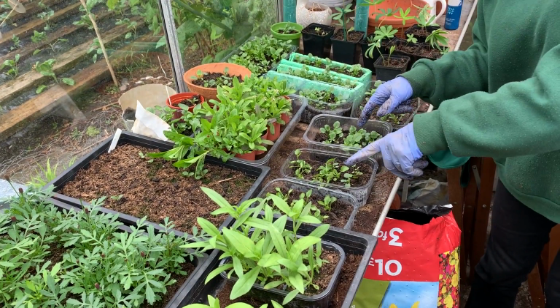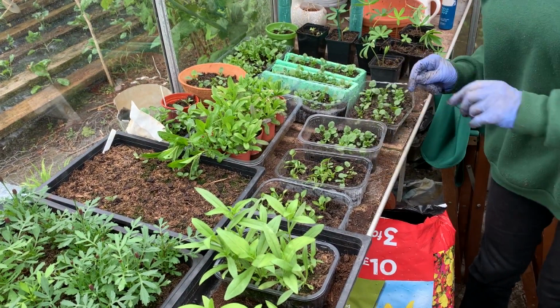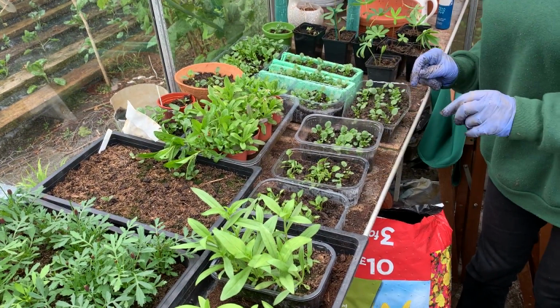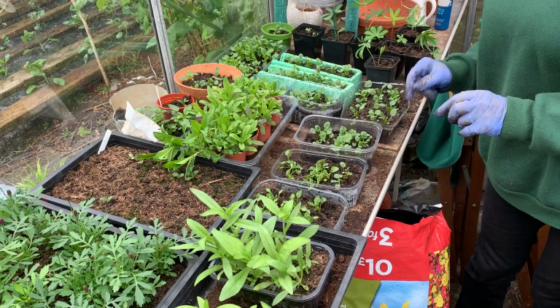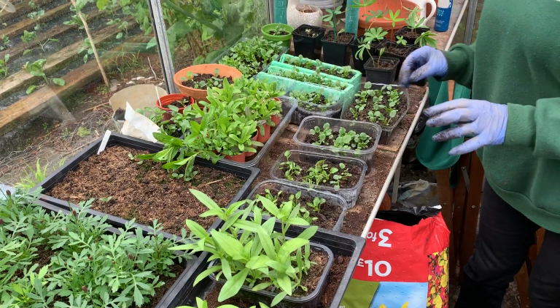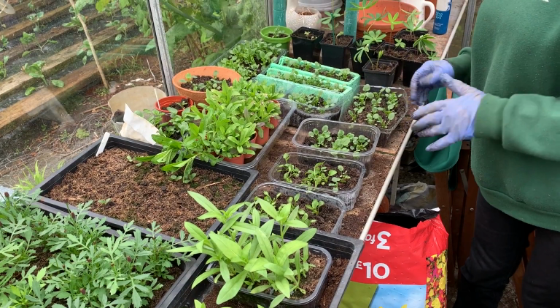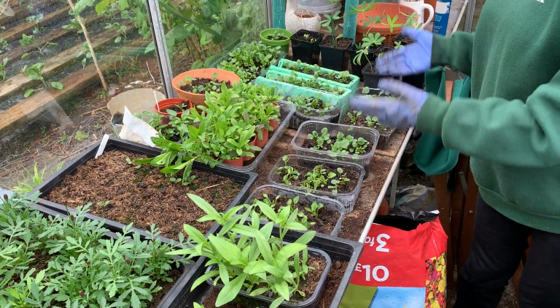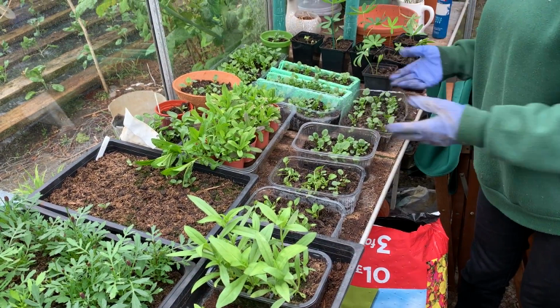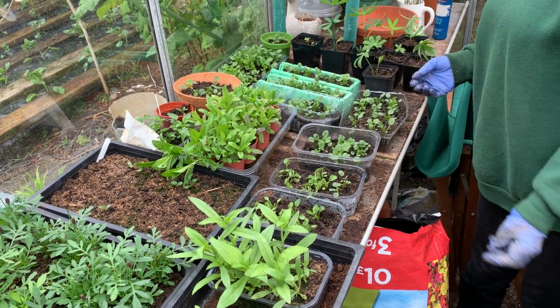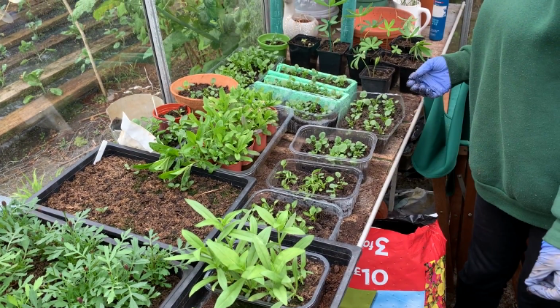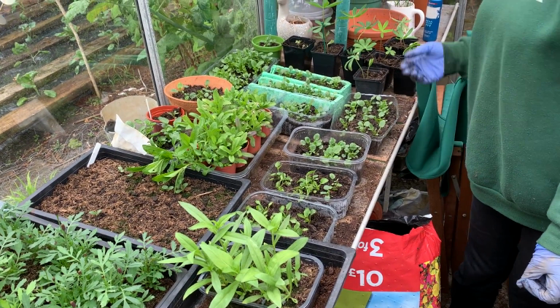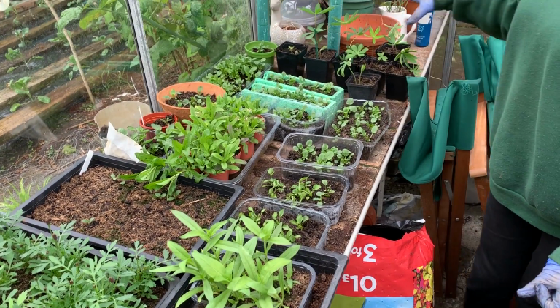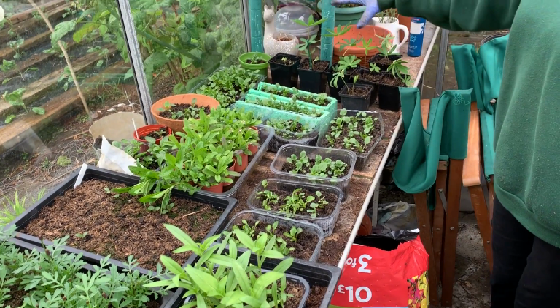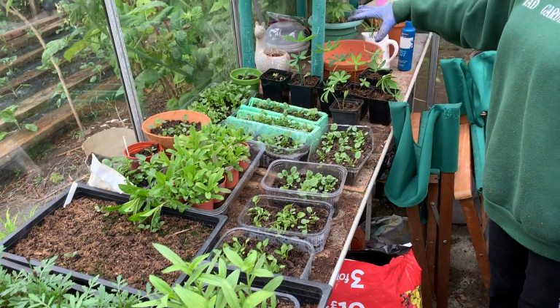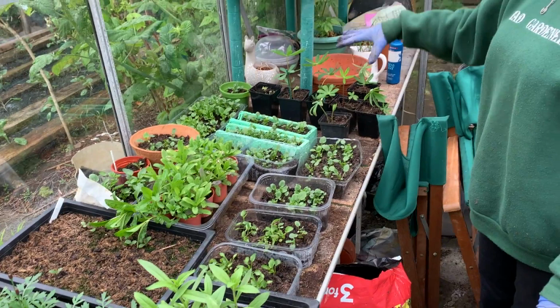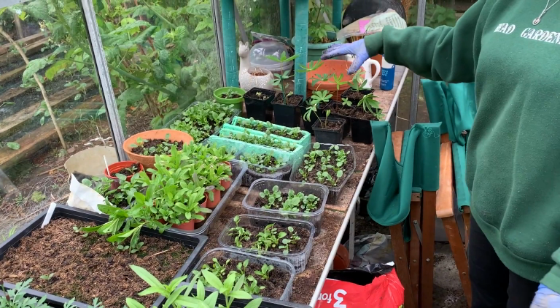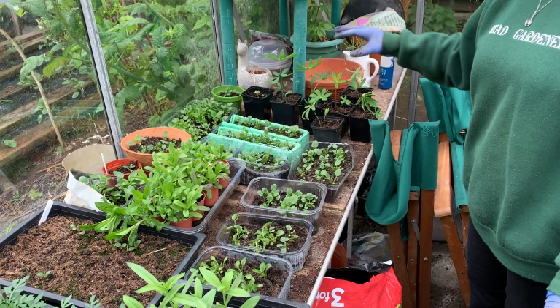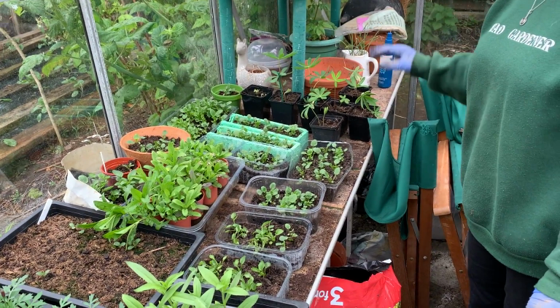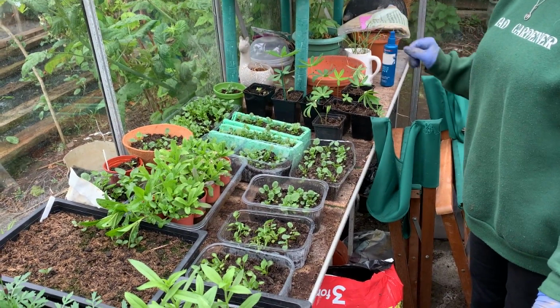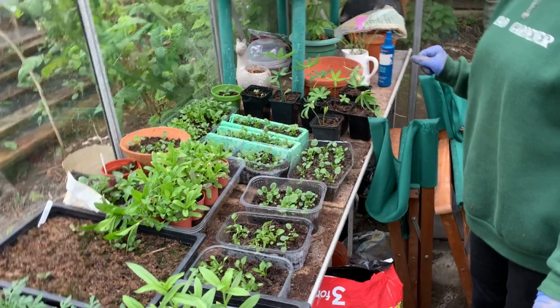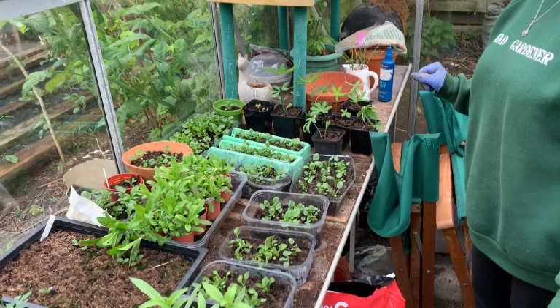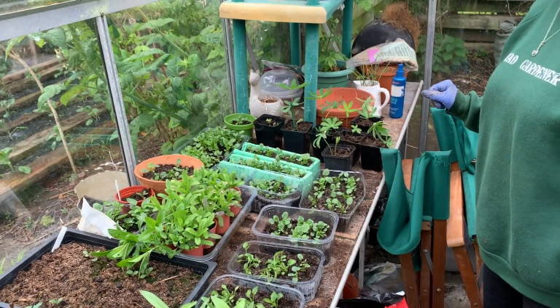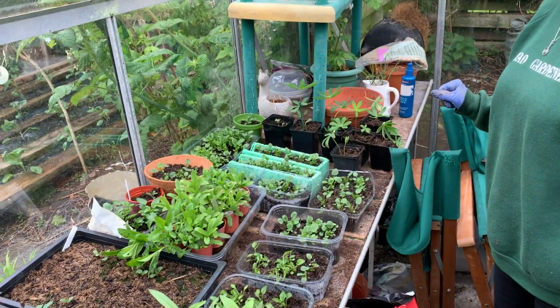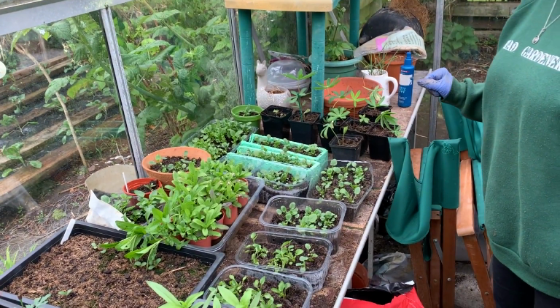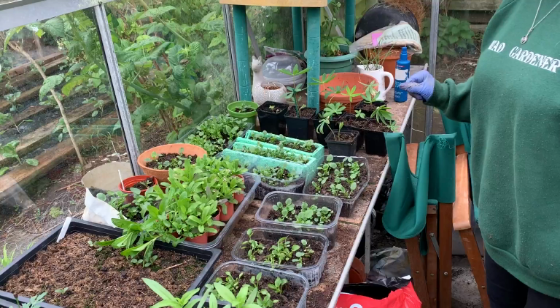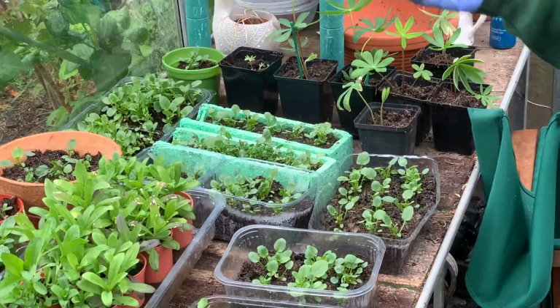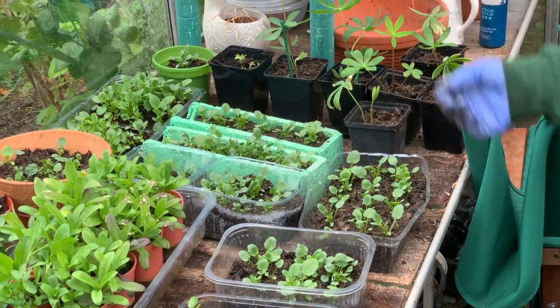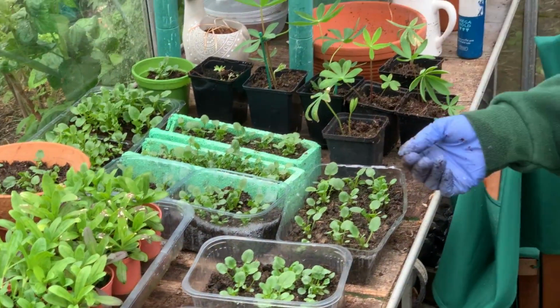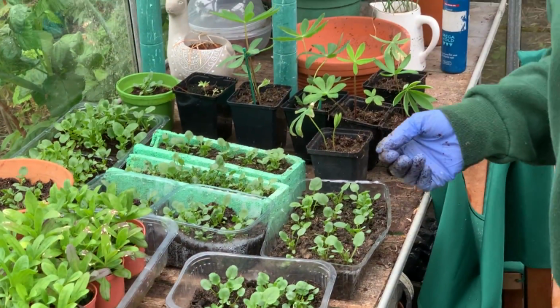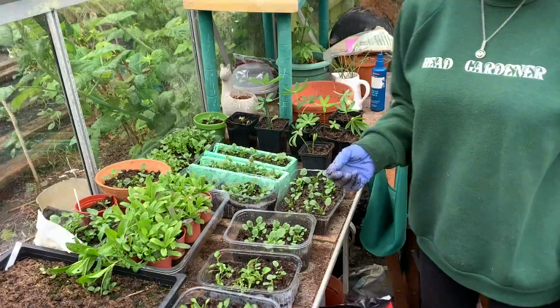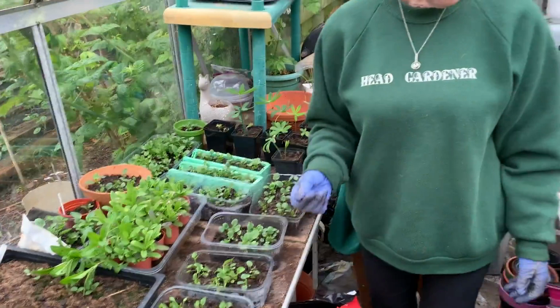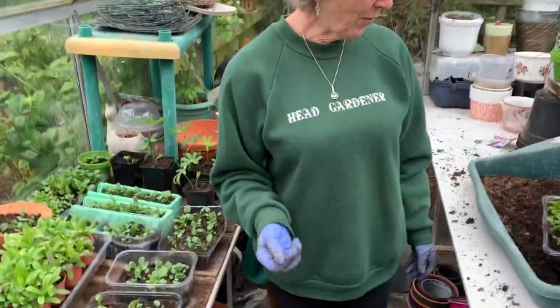These are the violas or pansies that have already split up so they're coming away nicely, and these are the lupins — I've now separated all of them so they're looking quite happy too. So that's where I am this weekend.